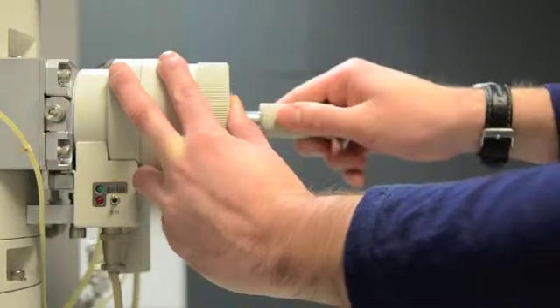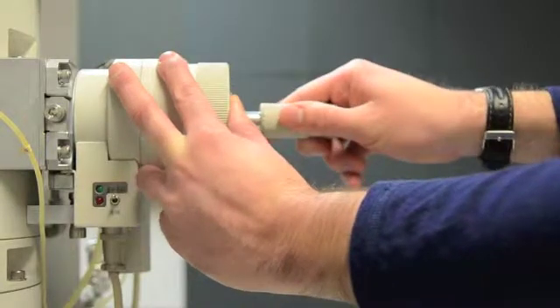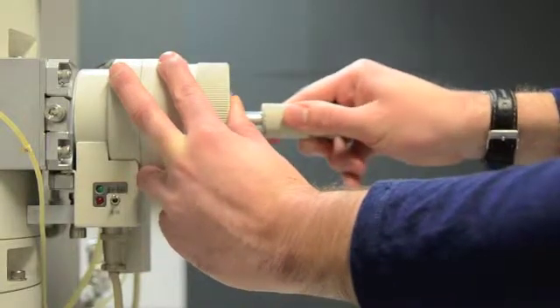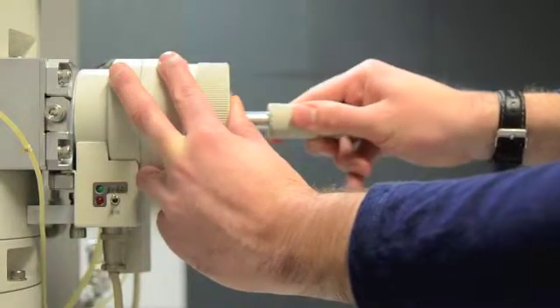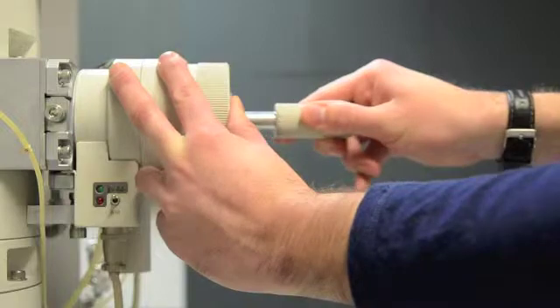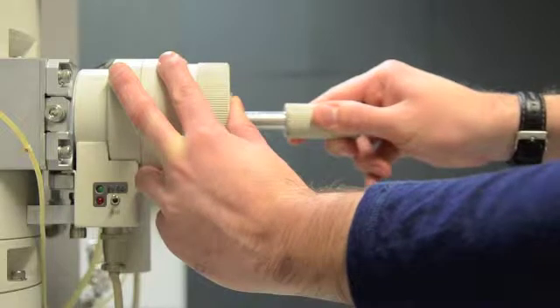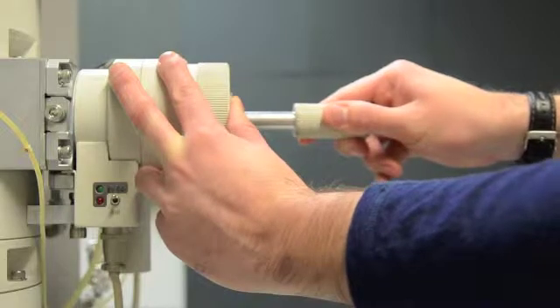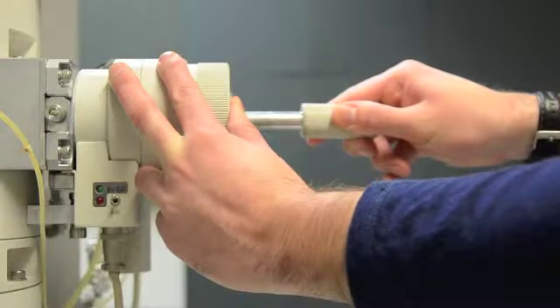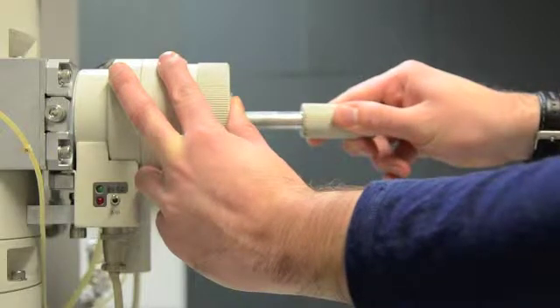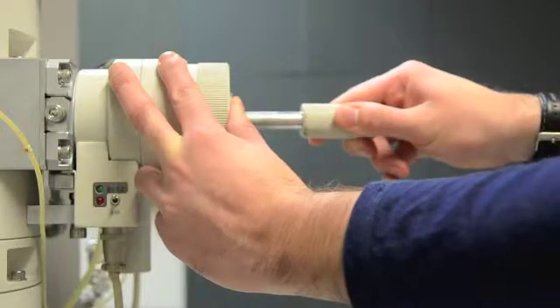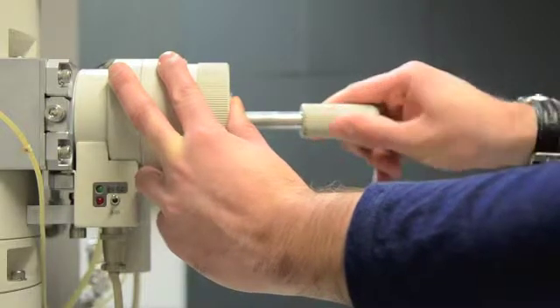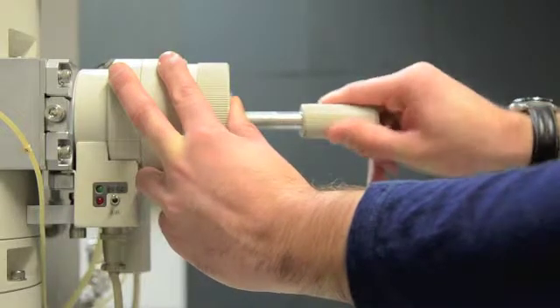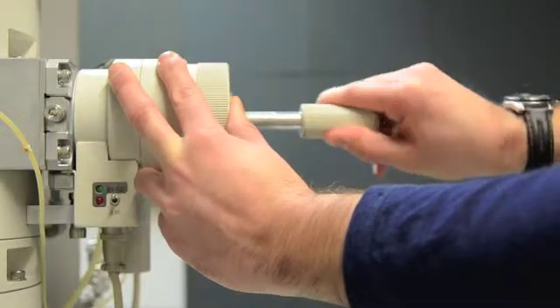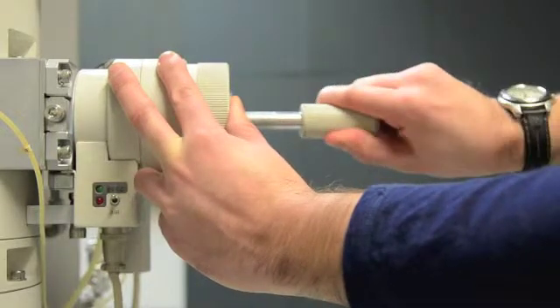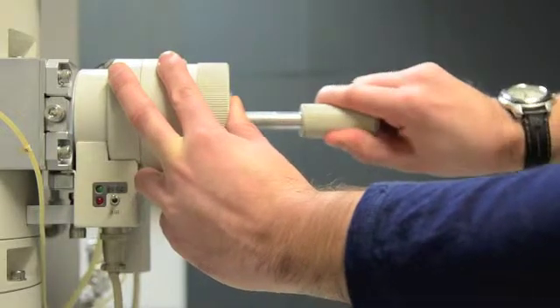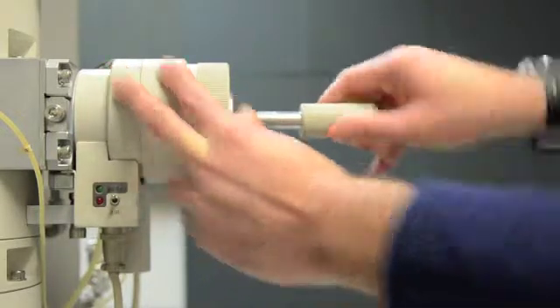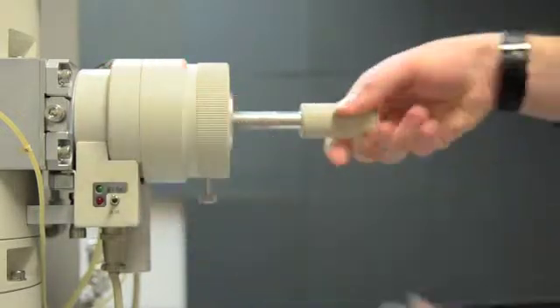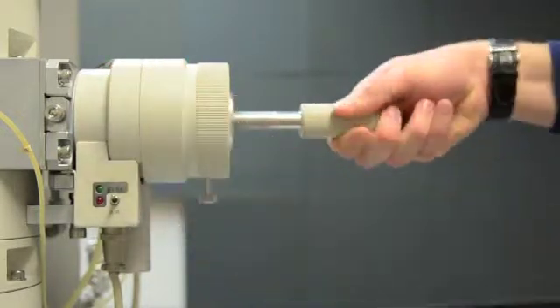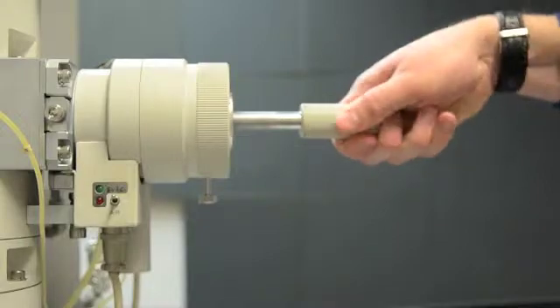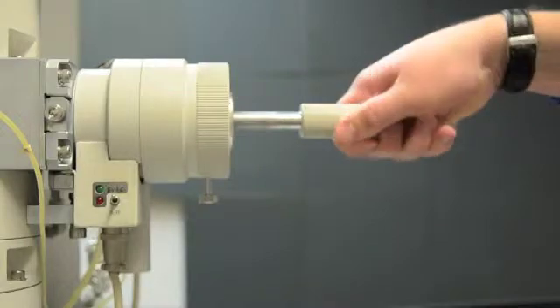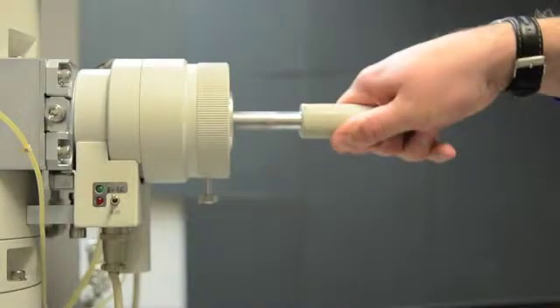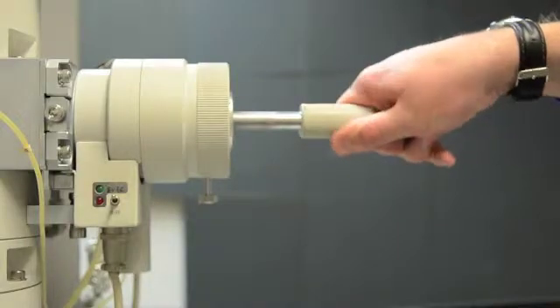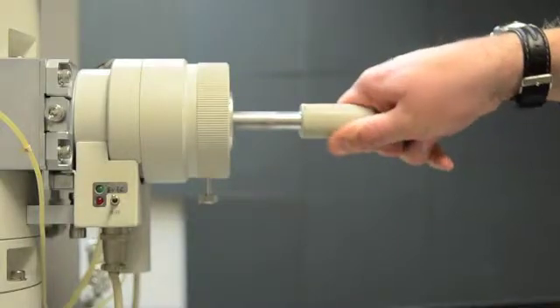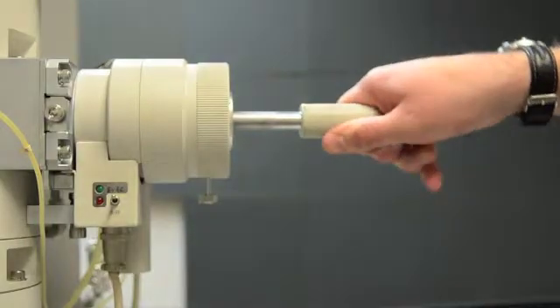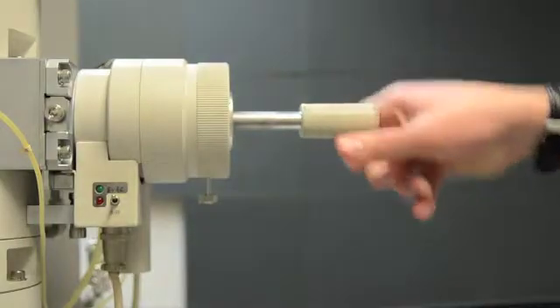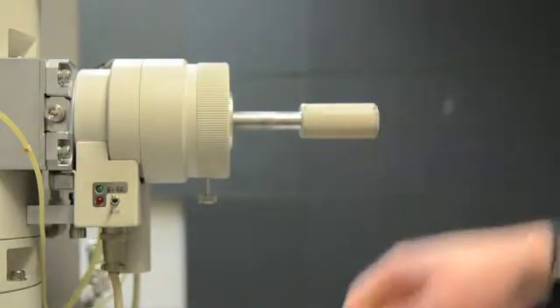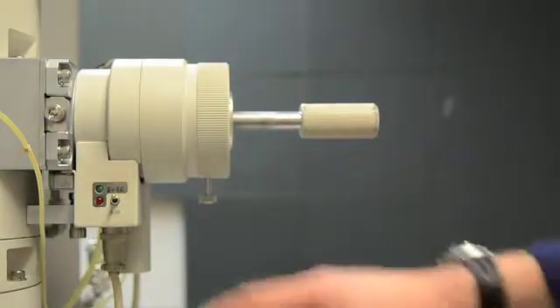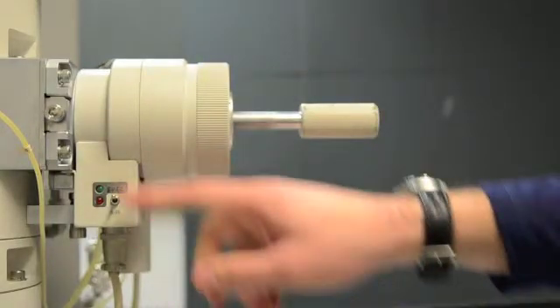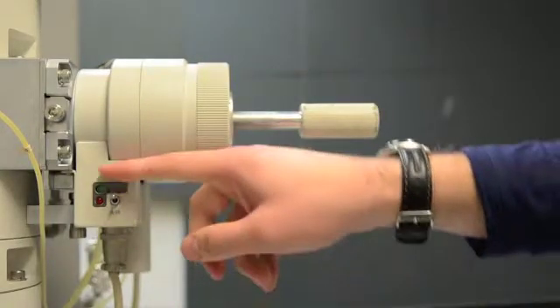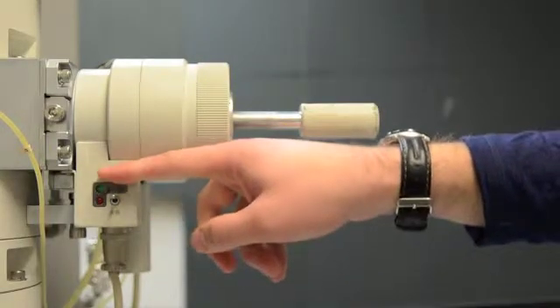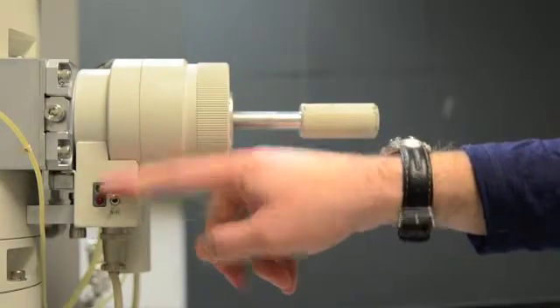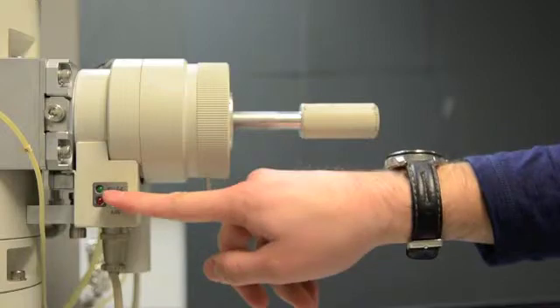You can now pull the rod out and rotate counterclockwise to position A. You will hear the click of an internal valve. Keep turning until you feel it stop, then switch the switch from evac to air.